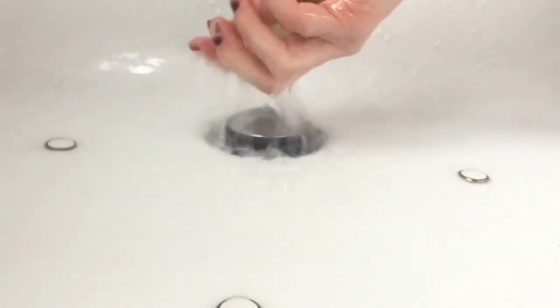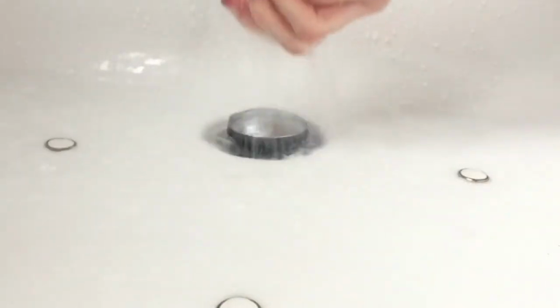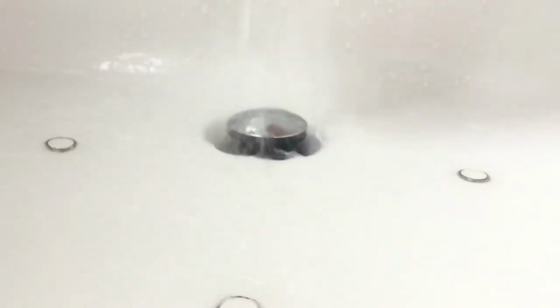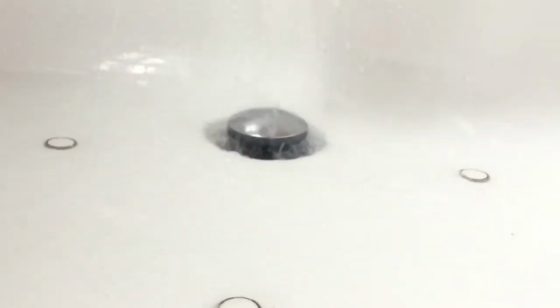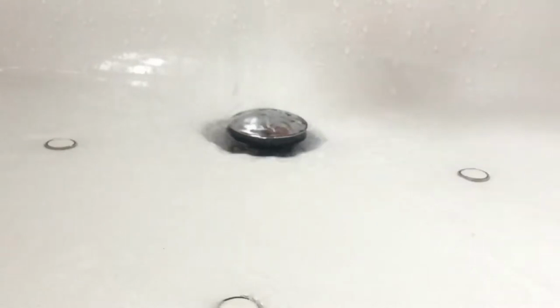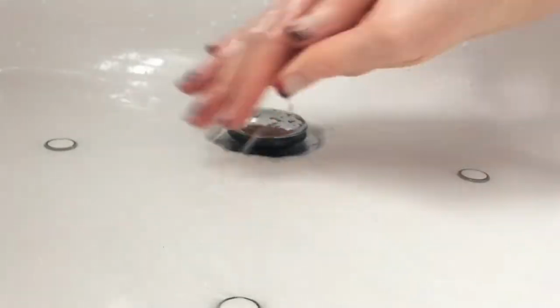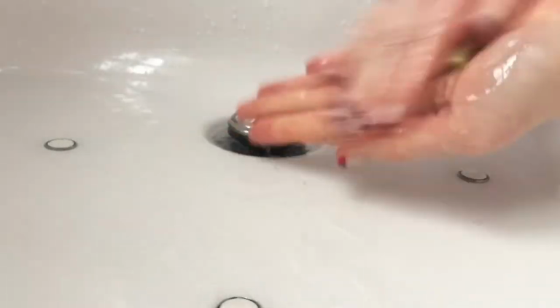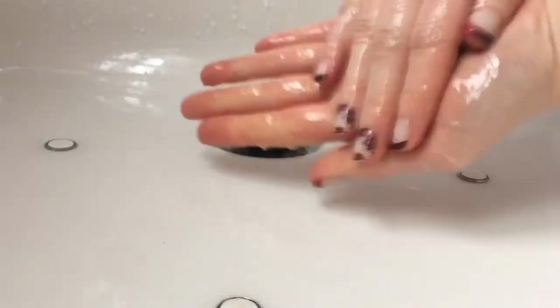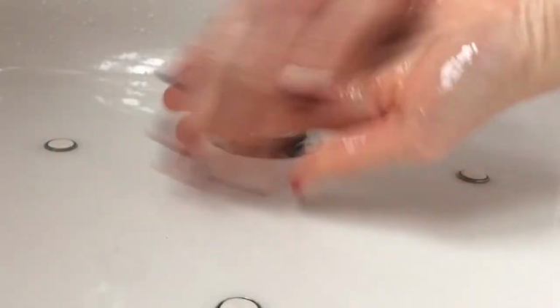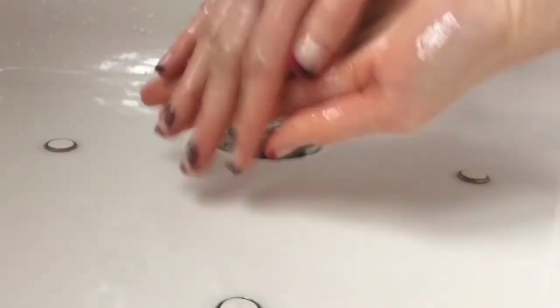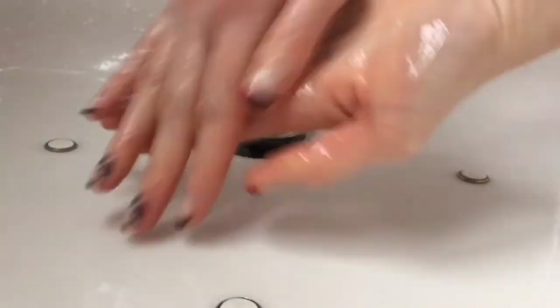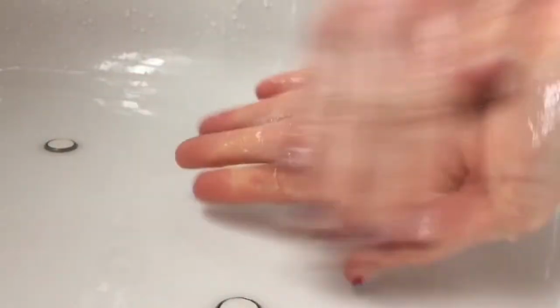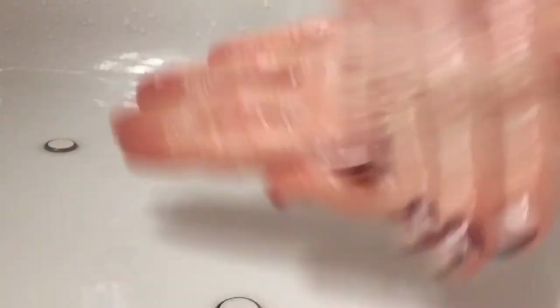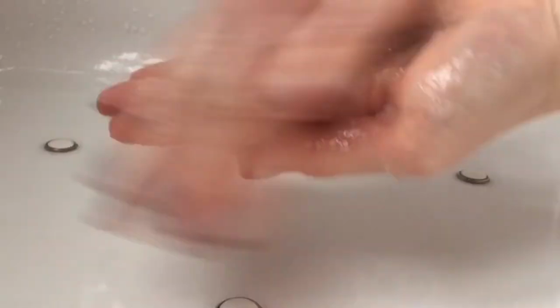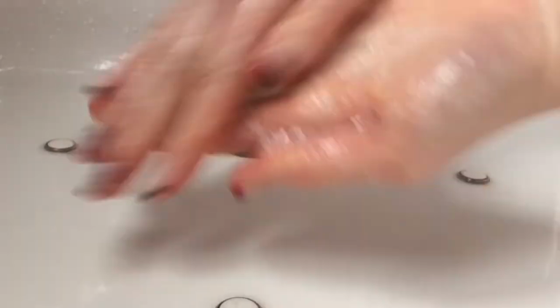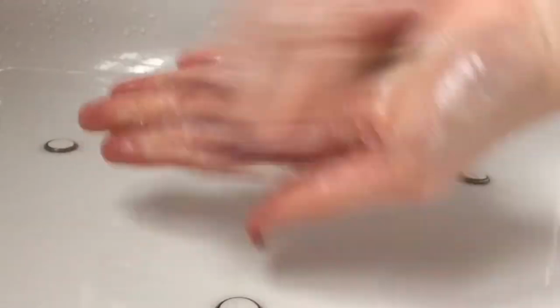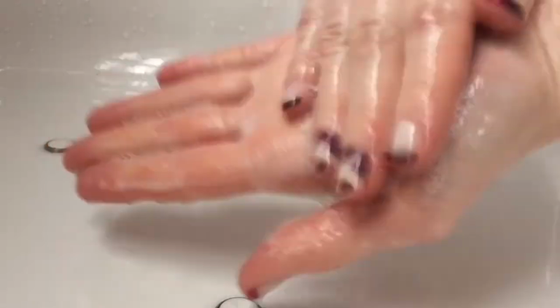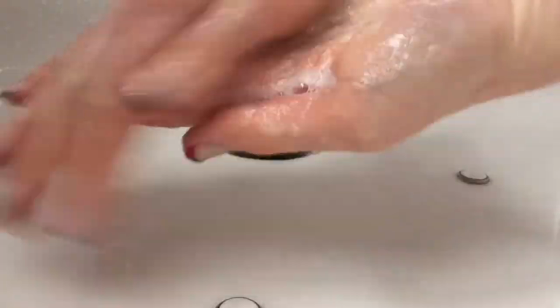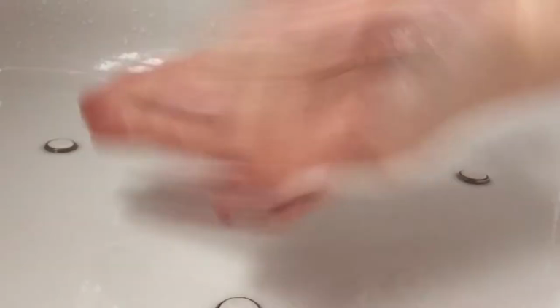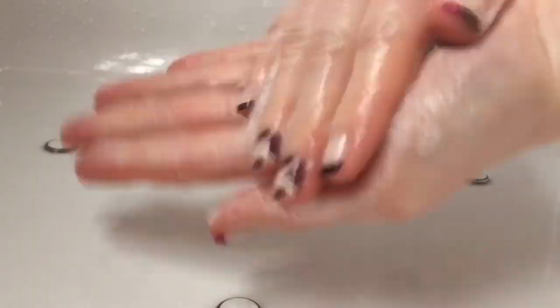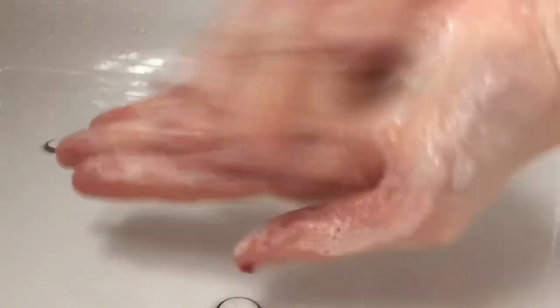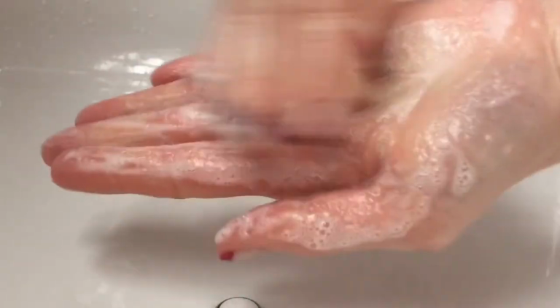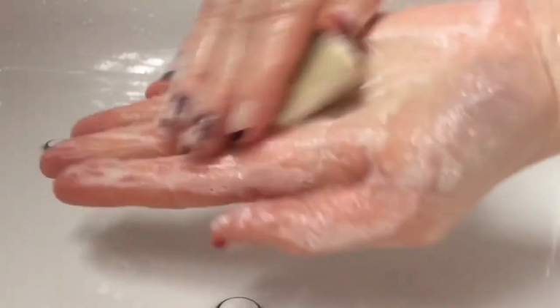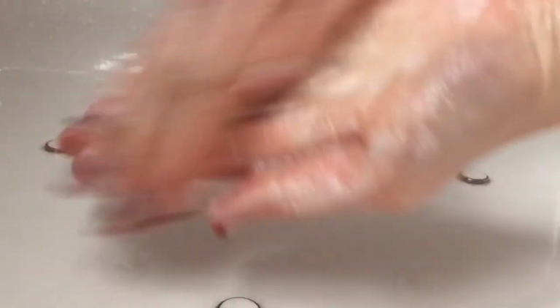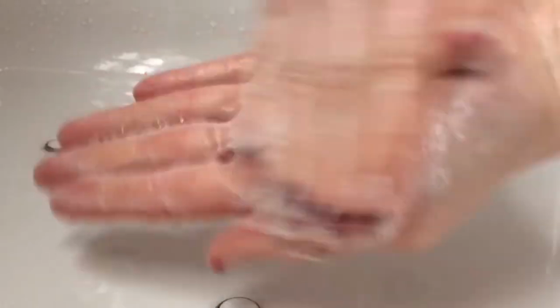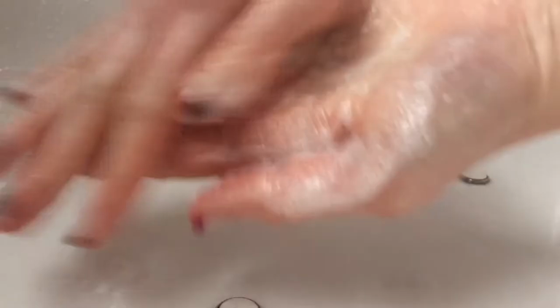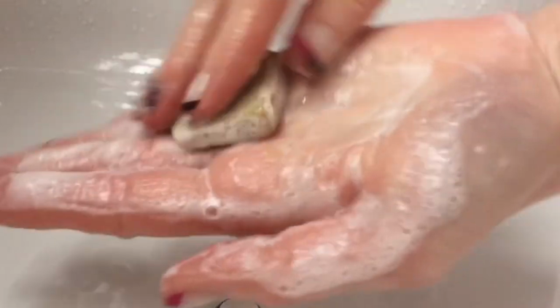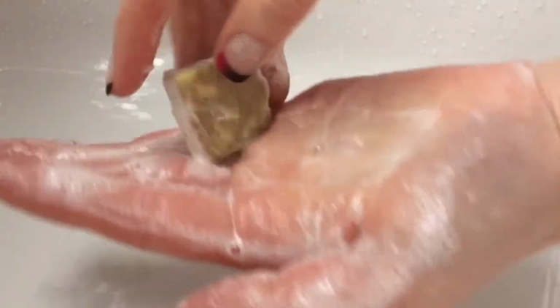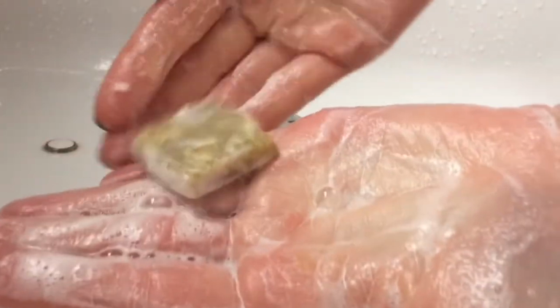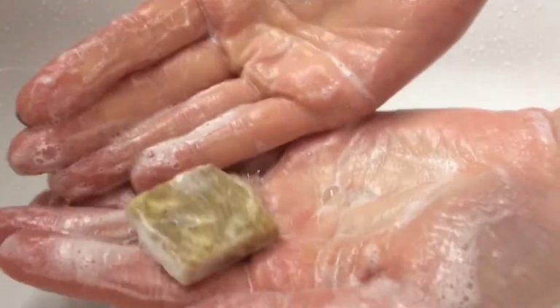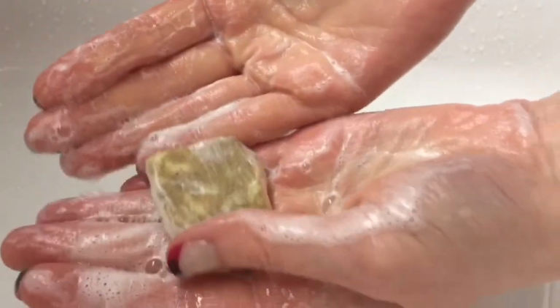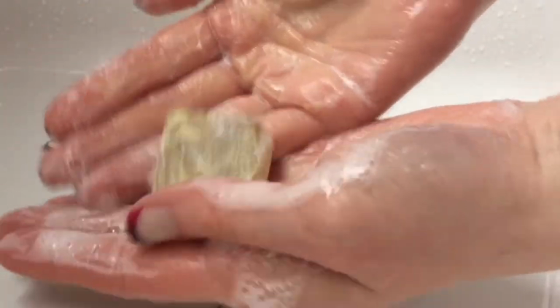I think the scent of this one is absolutely outstanding. It is so refreshing, uplifting, invigorating — so, so citrusy. This is by far my favorite exfoliating product that Lush offers.